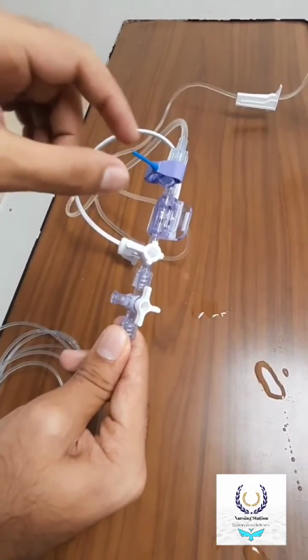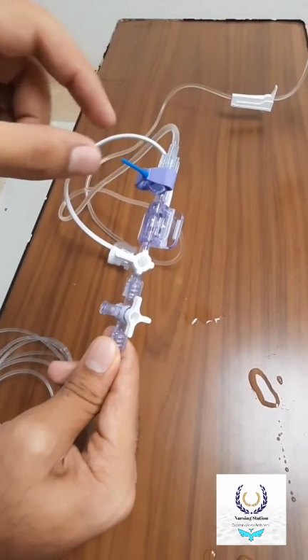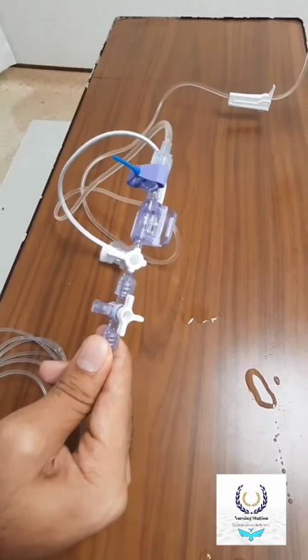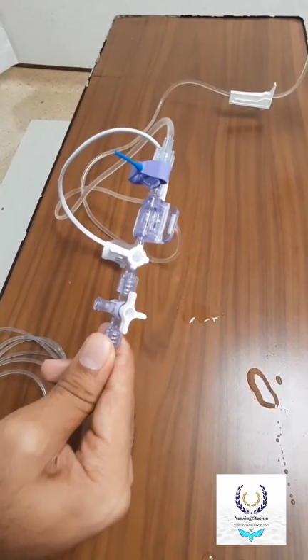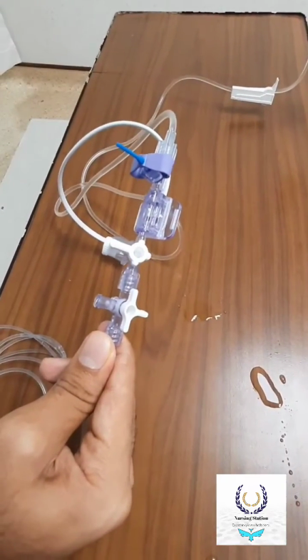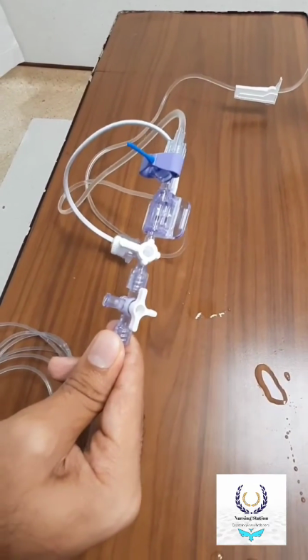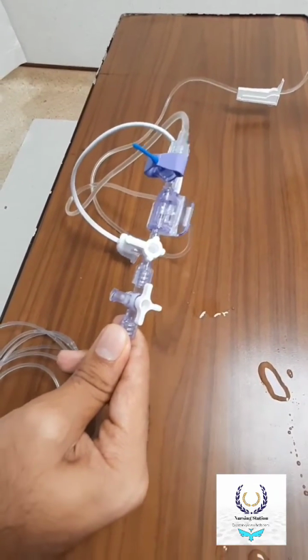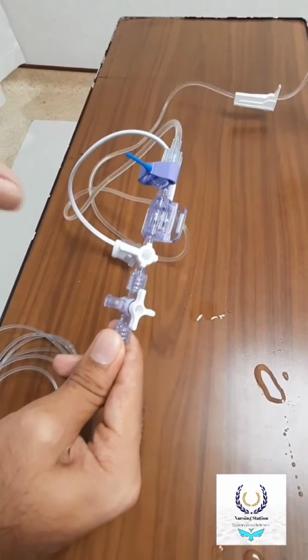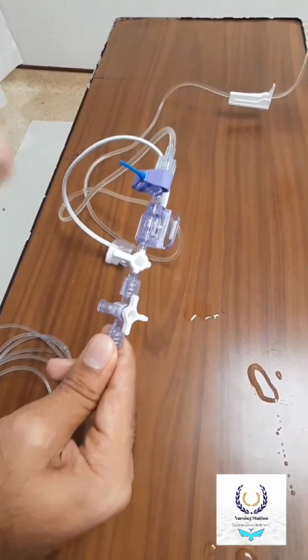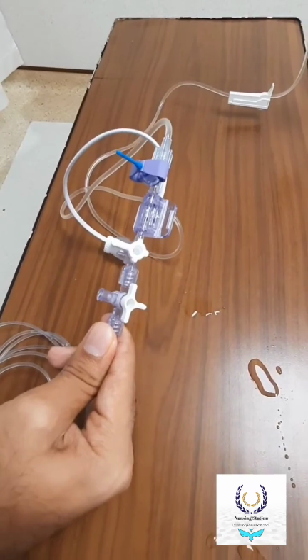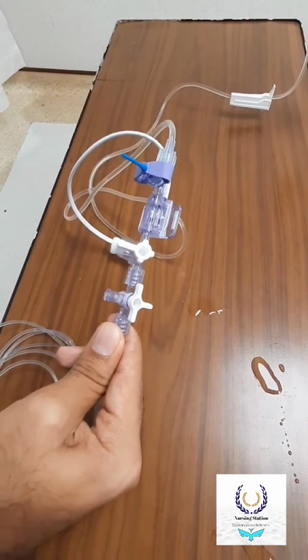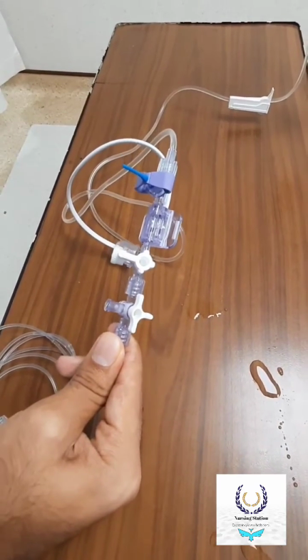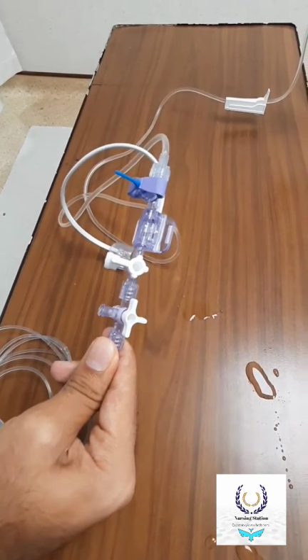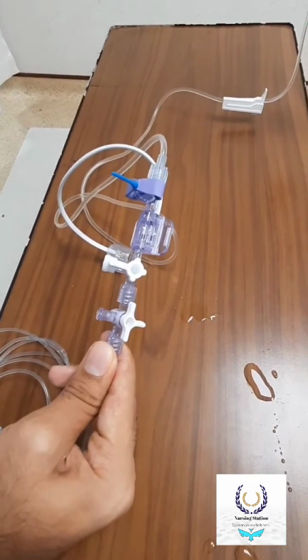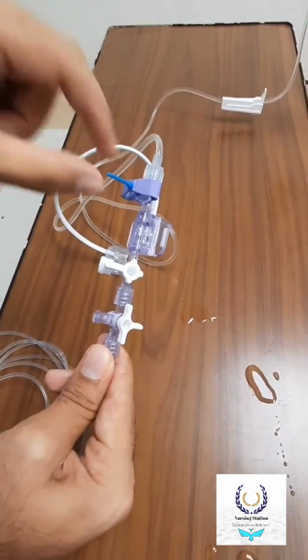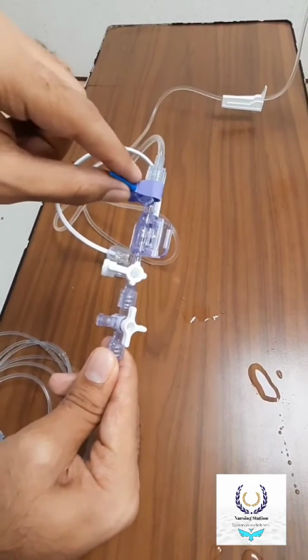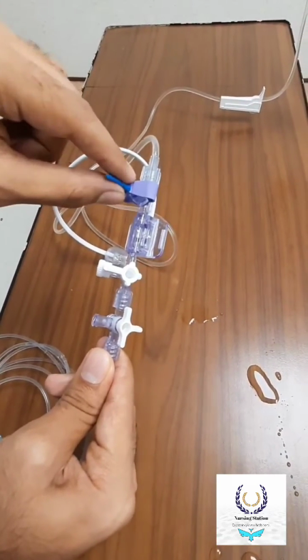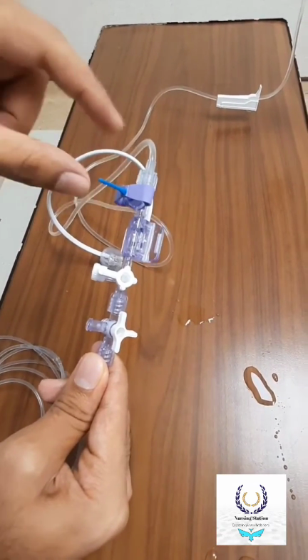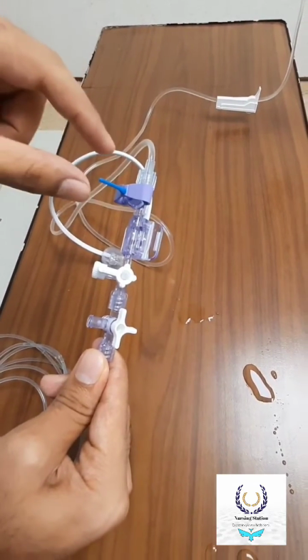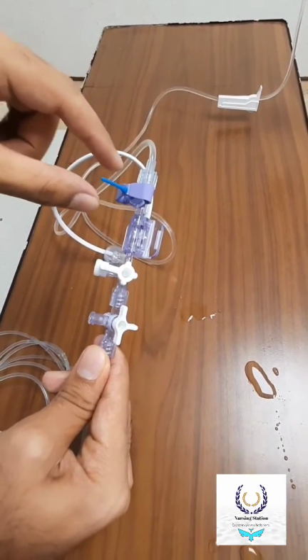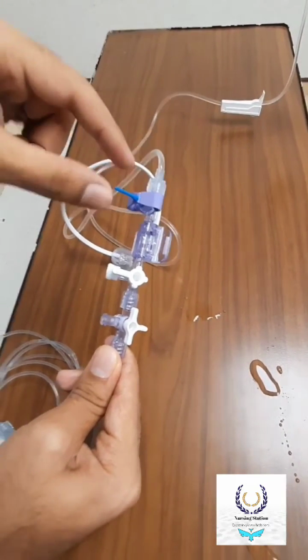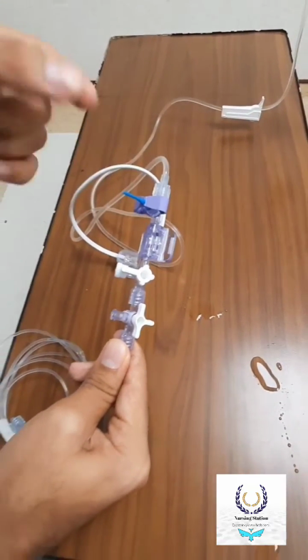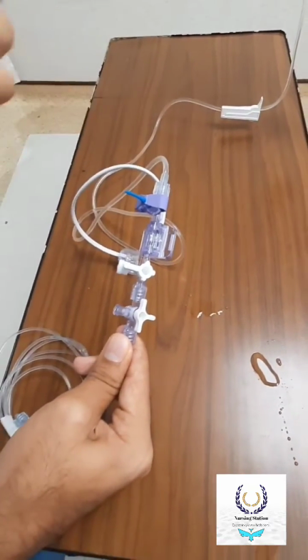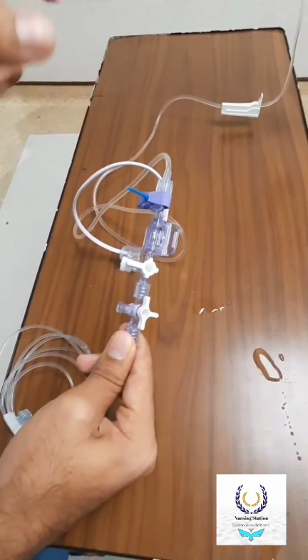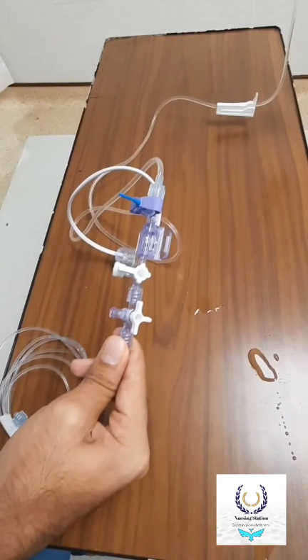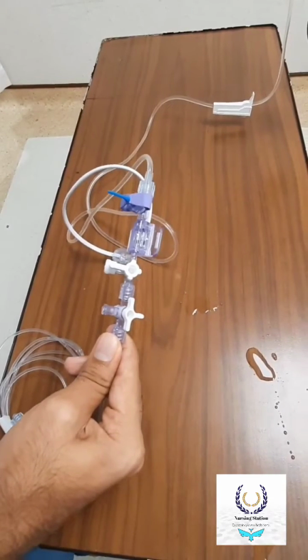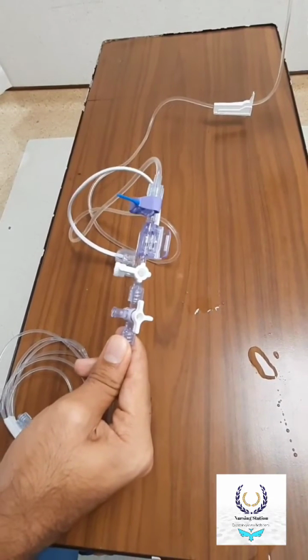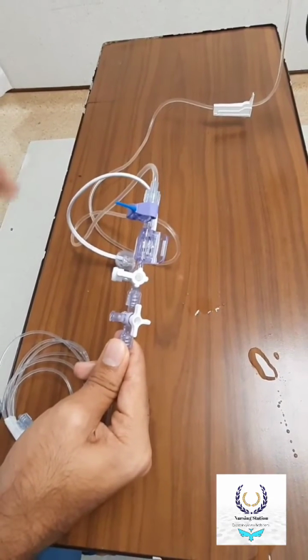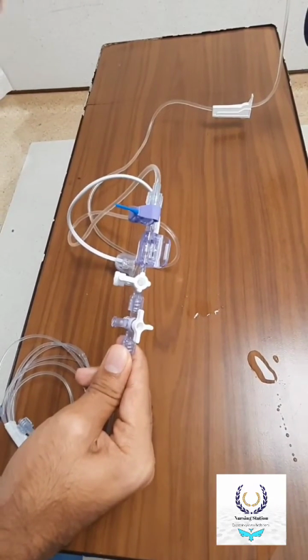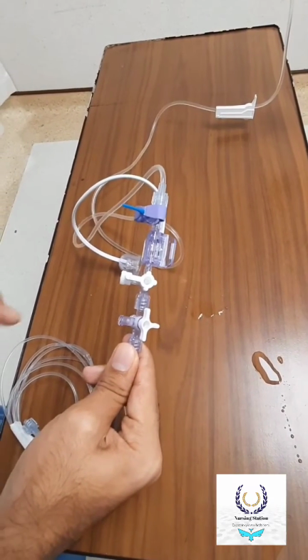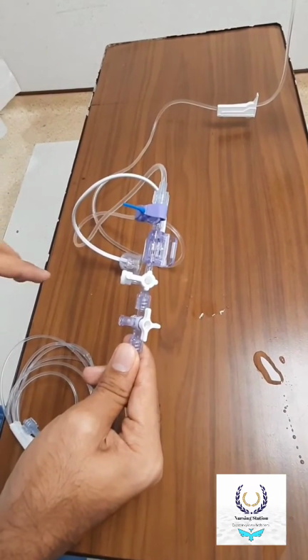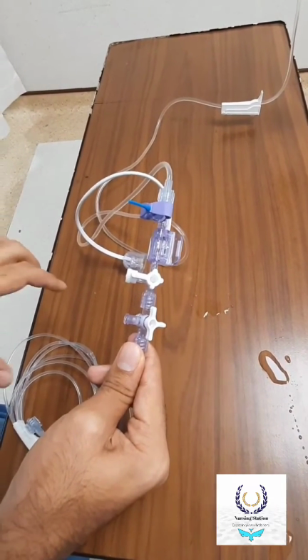We can connect the transducer to the arm of the patient or we can use a transducer stand for it. By this way you can set up the entire transducer set and arterial line.